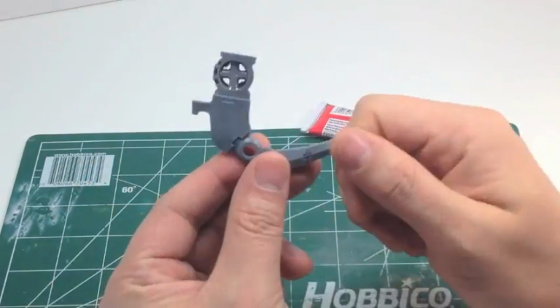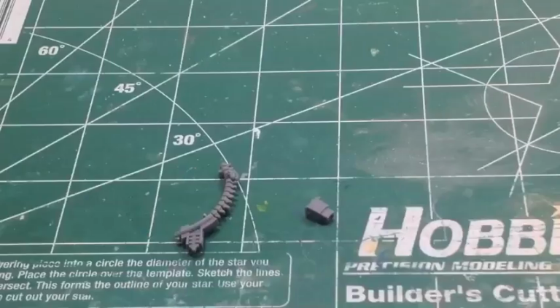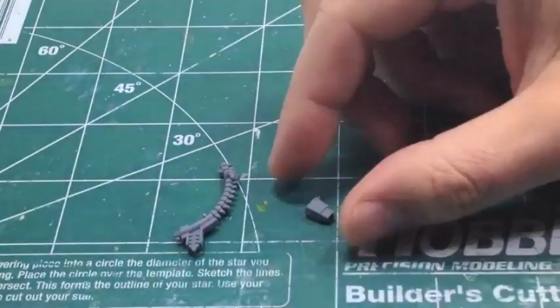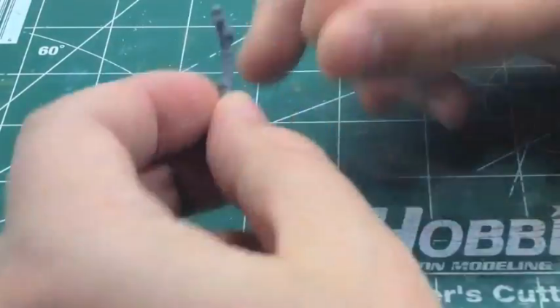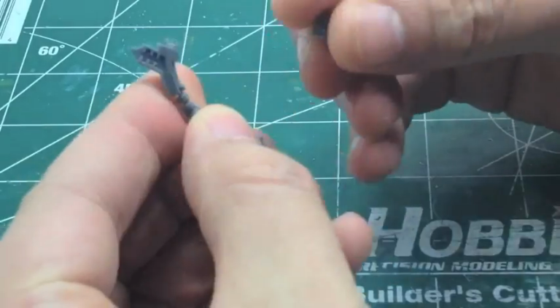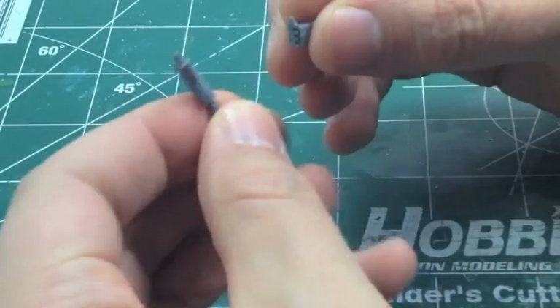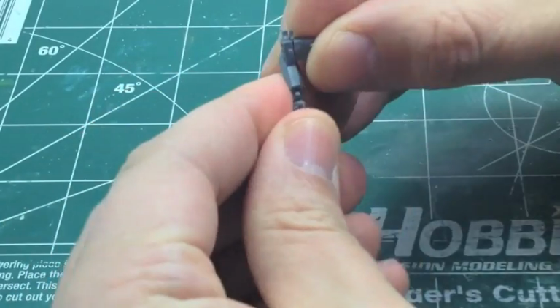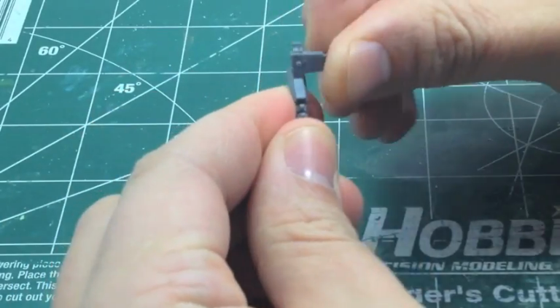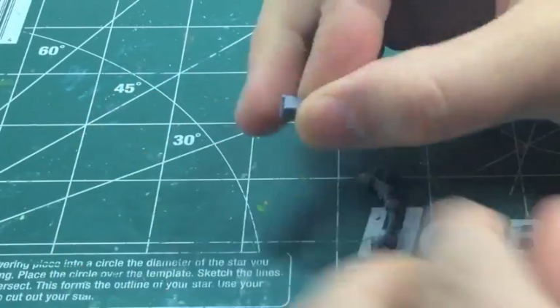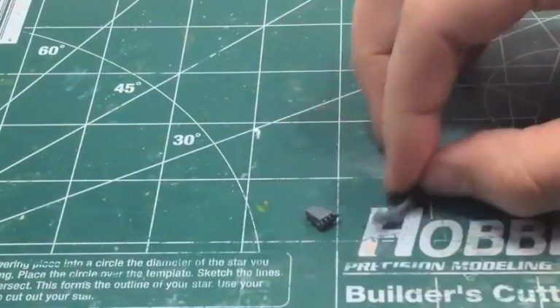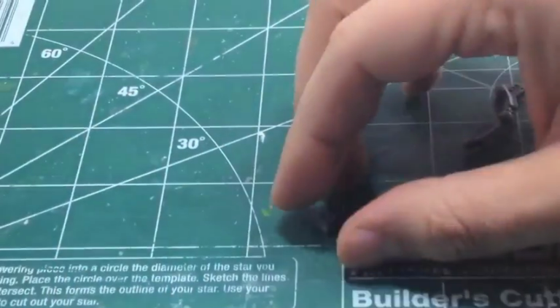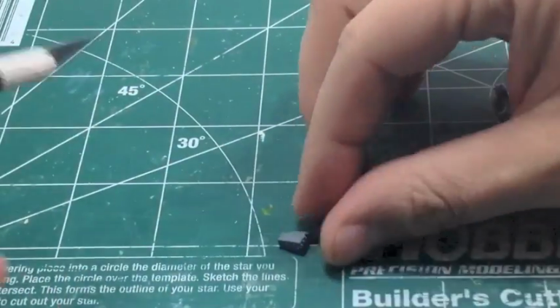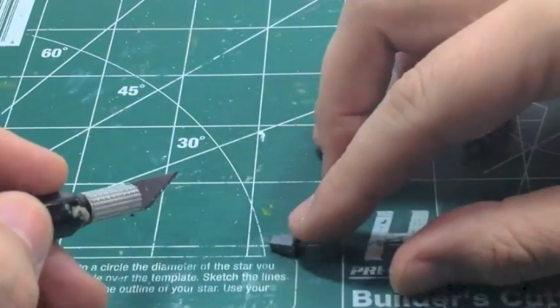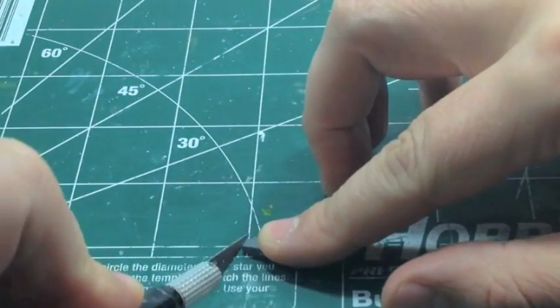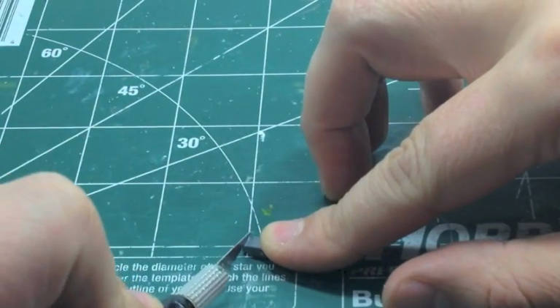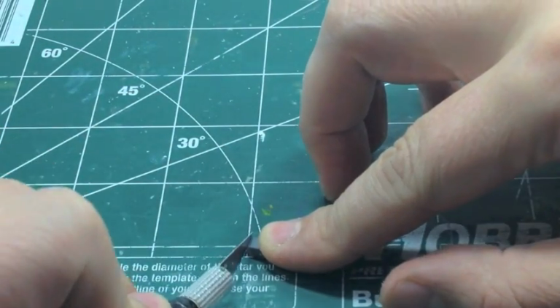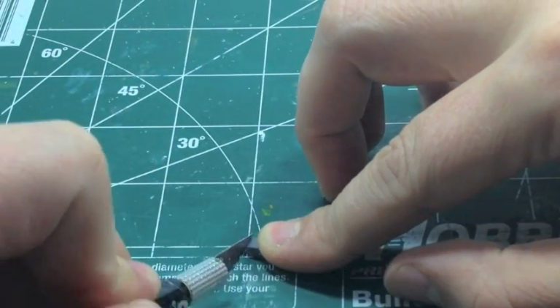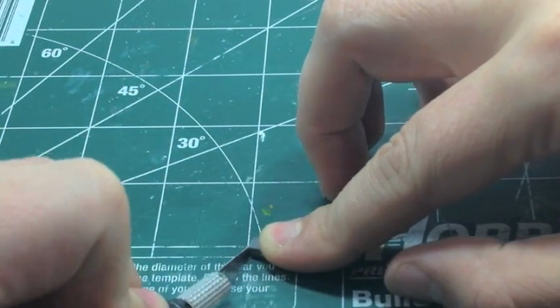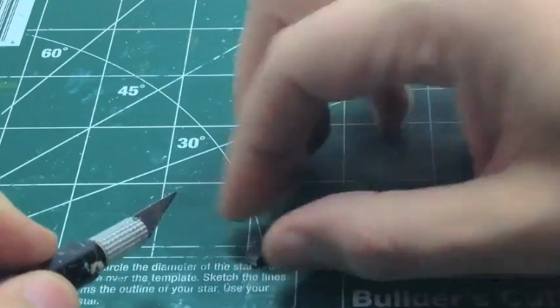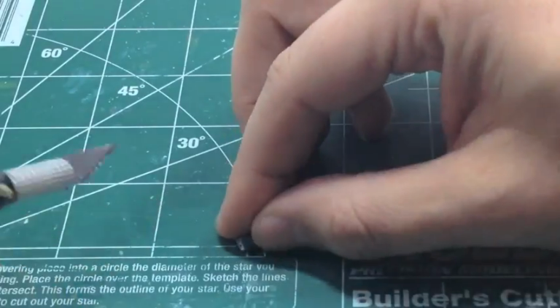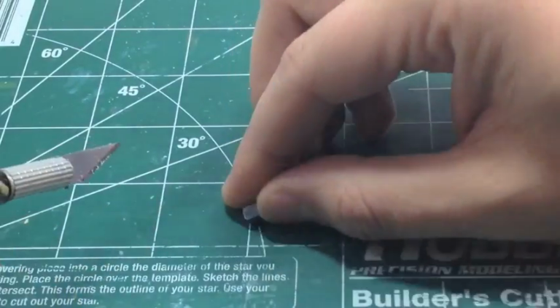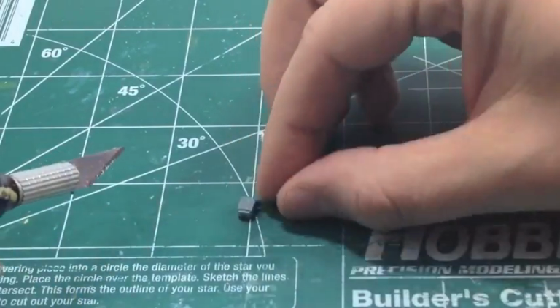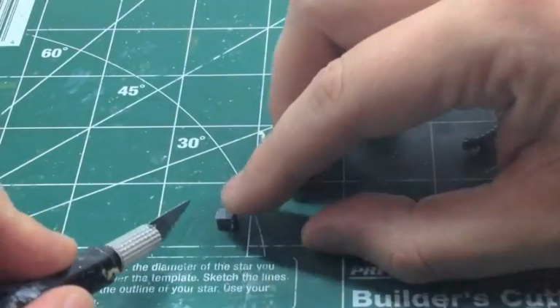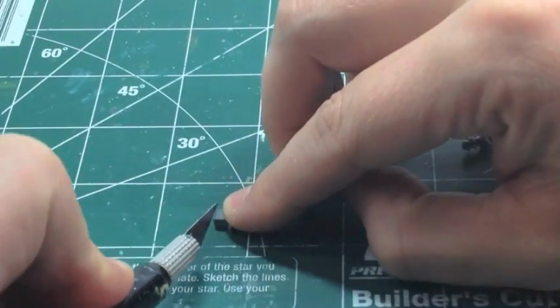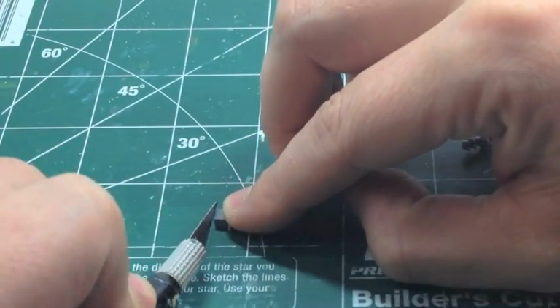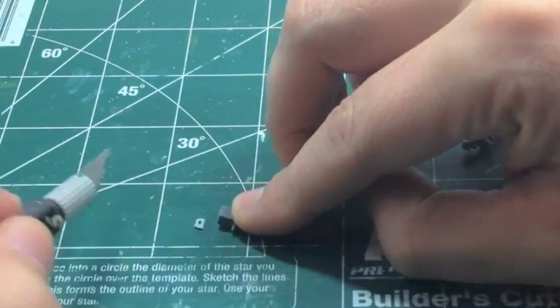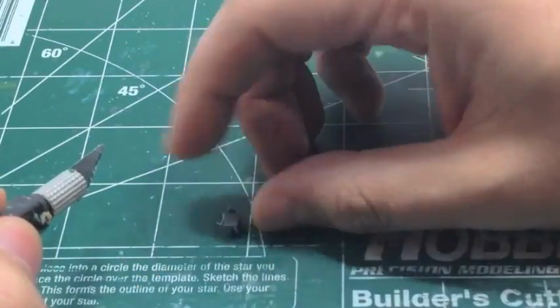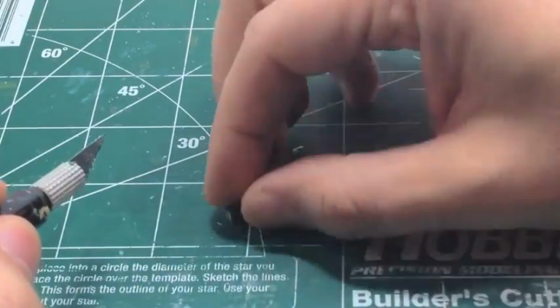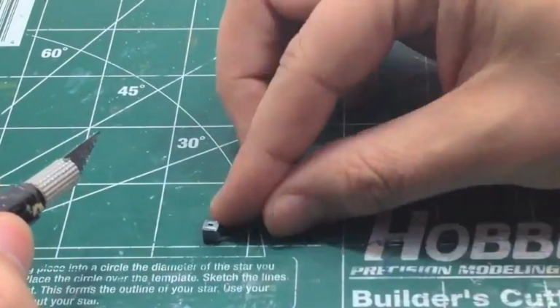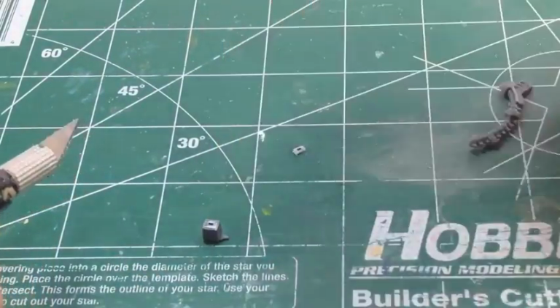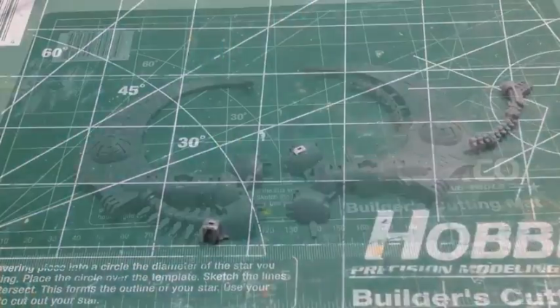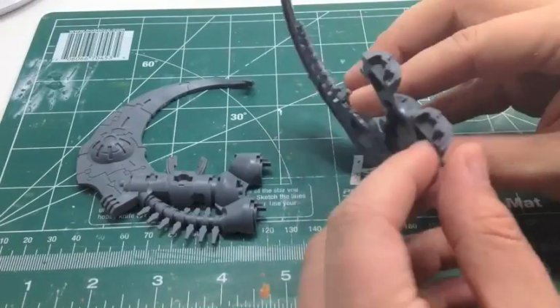Next we're going to show you how we're going to put the troops onto the spine. The way we do that is we cut this little piece off - we're going to glue the magnet onto the rack where the troop is held. So we just cut that off.